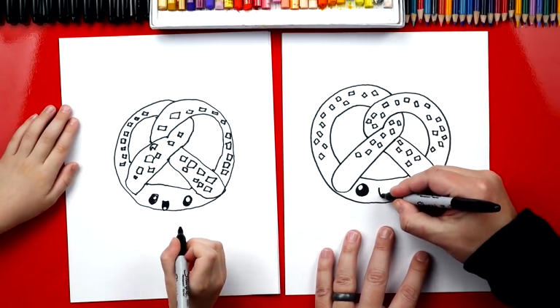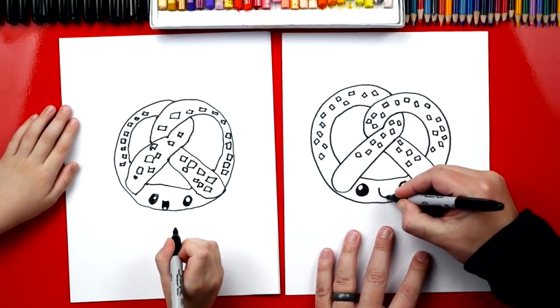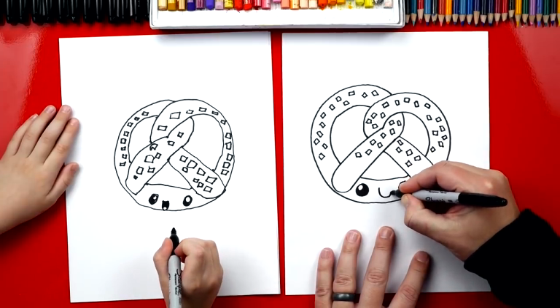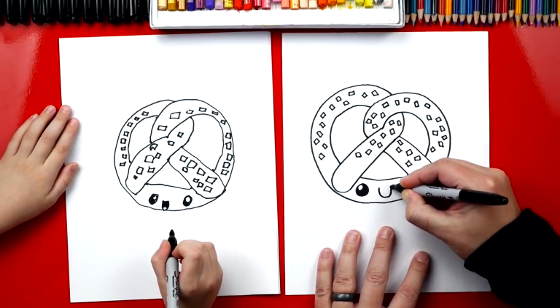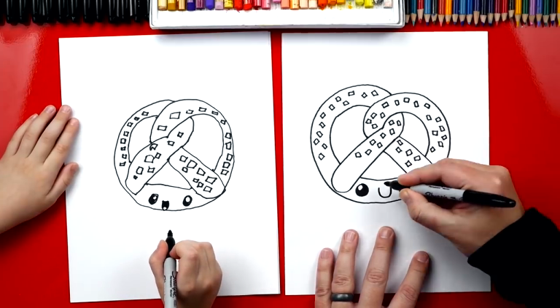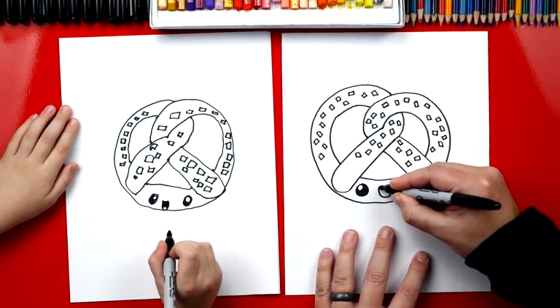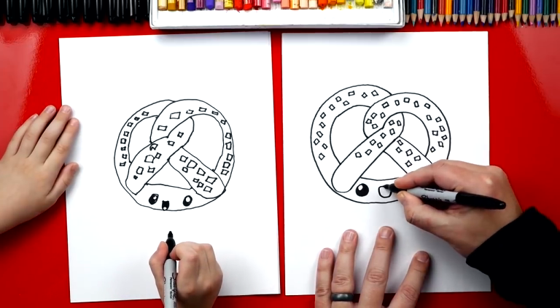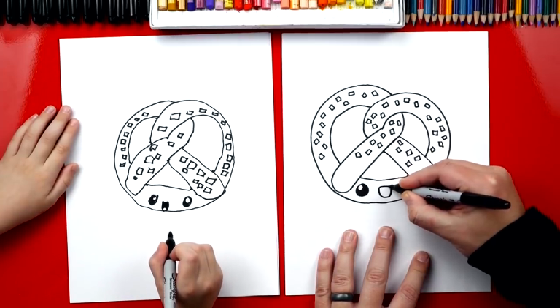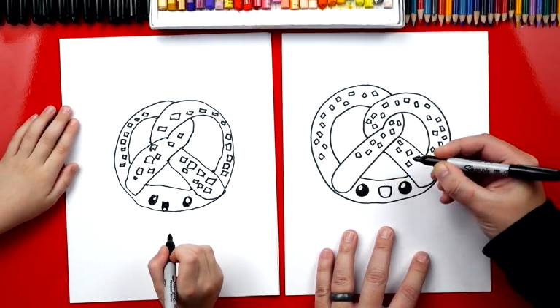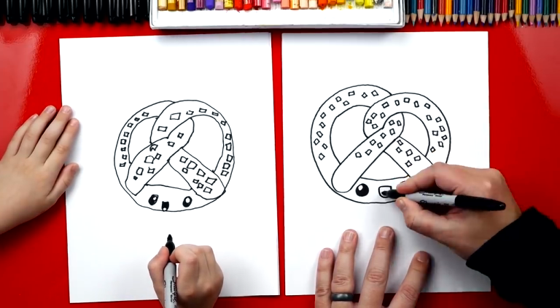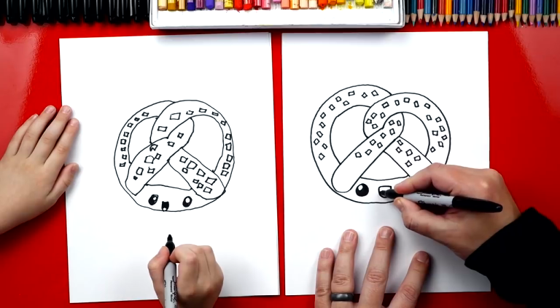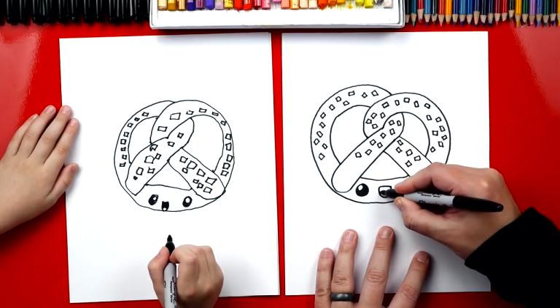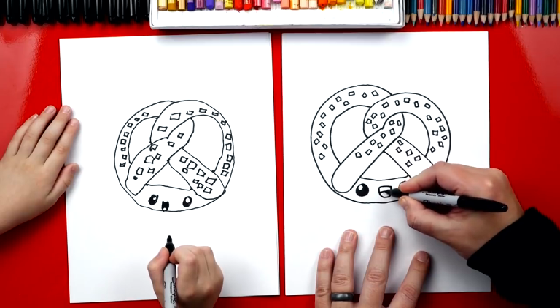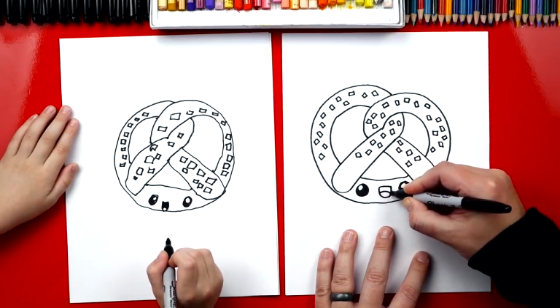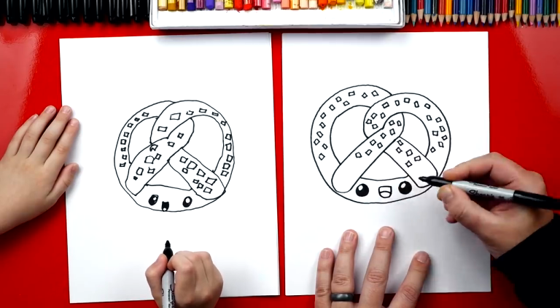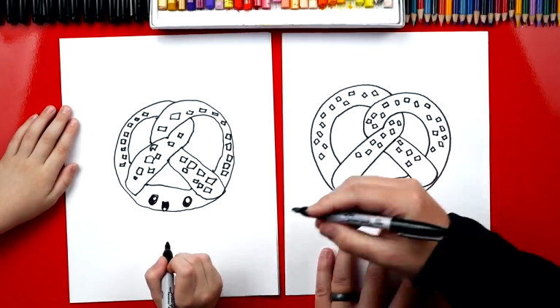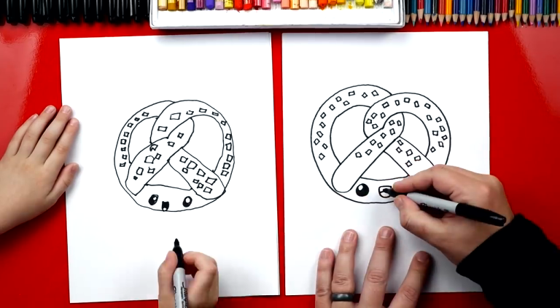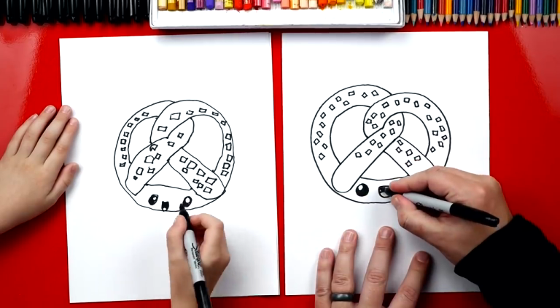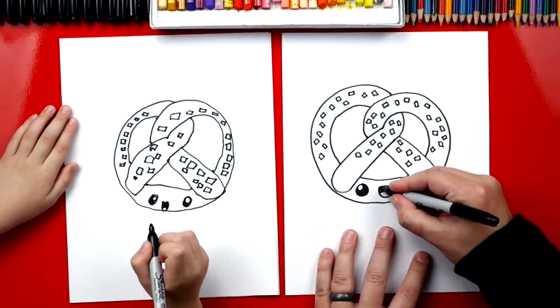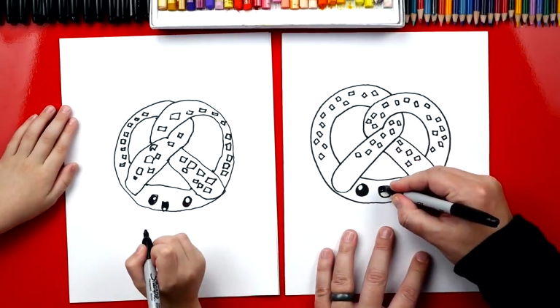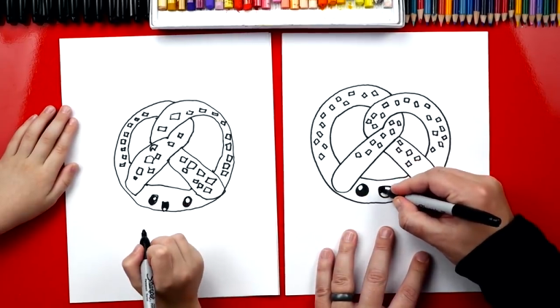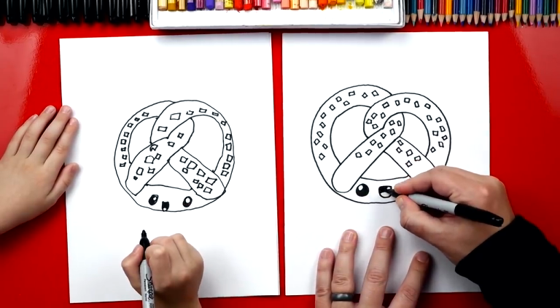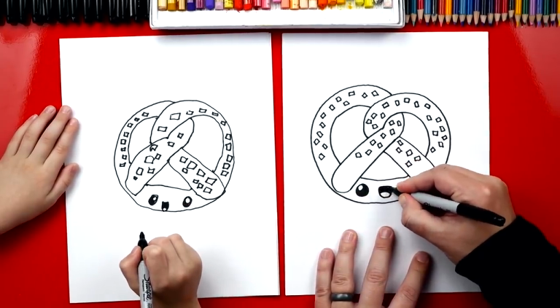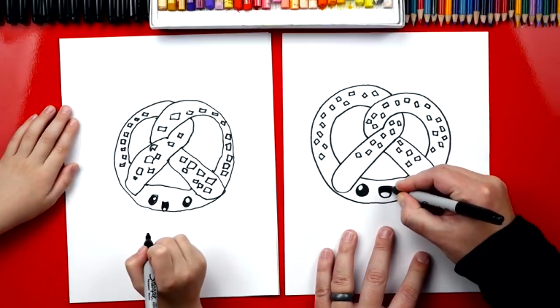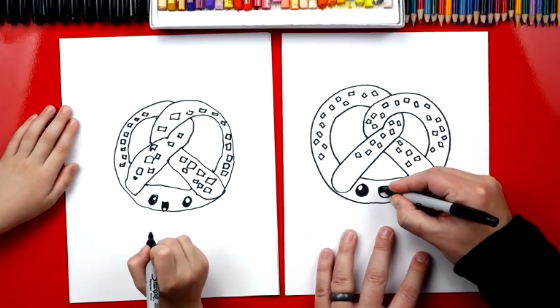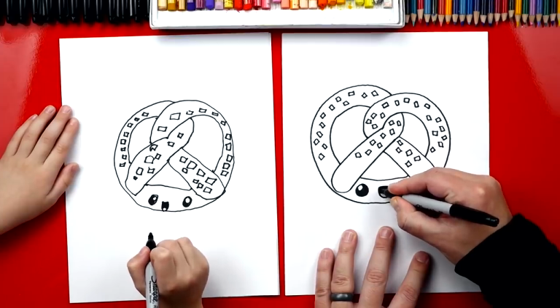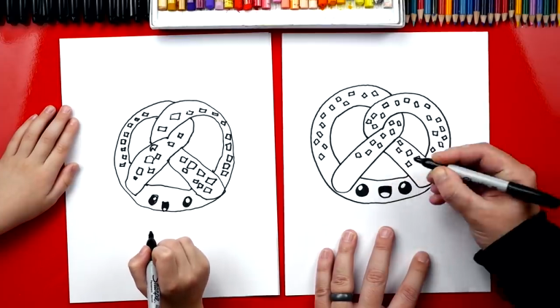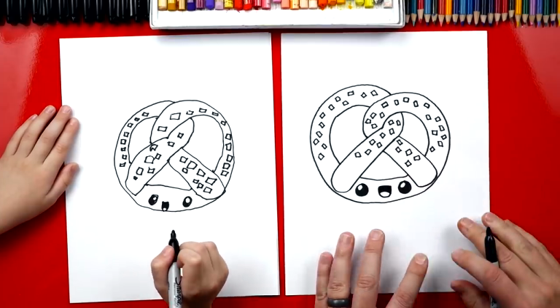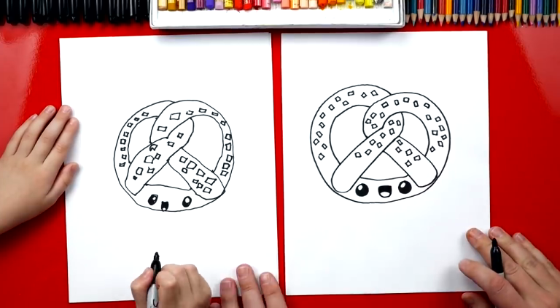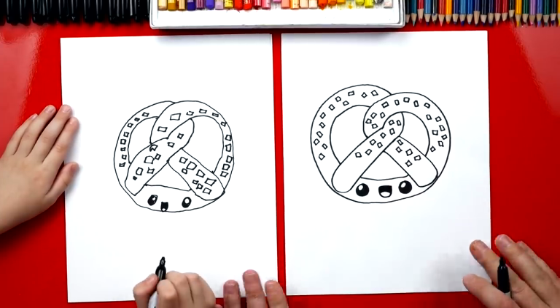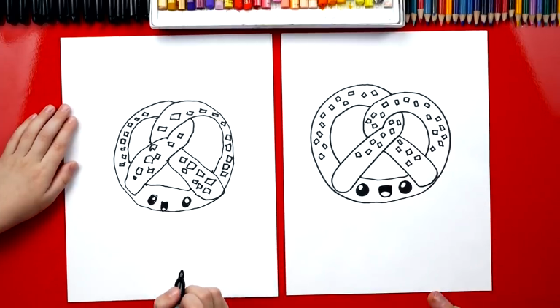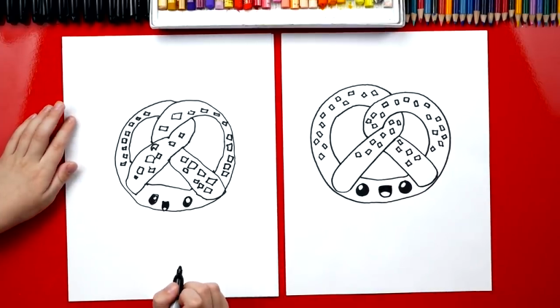And you're already adding the mouth. I'm going to add a funny mouth like that one too. We're going to do a little U, and then I'm going to connect the top. Did you do a tongue? Yeah. You've got a little tongue at the bottom. Then I'm going to color in the top, just like you. All right, we did it — we finished our pretzels.